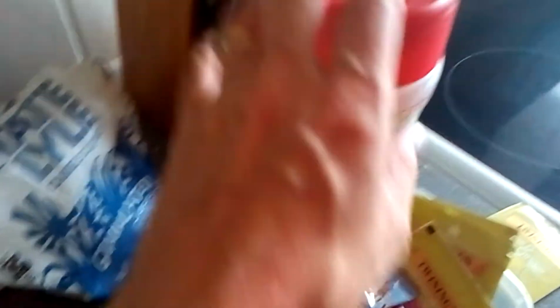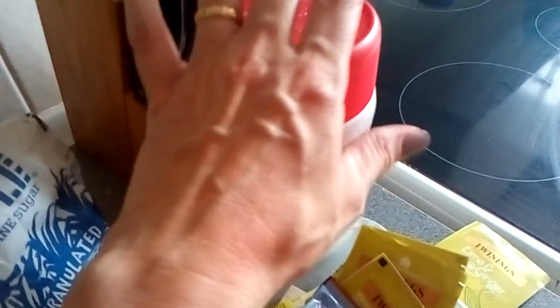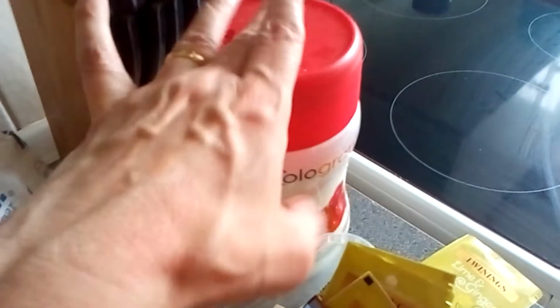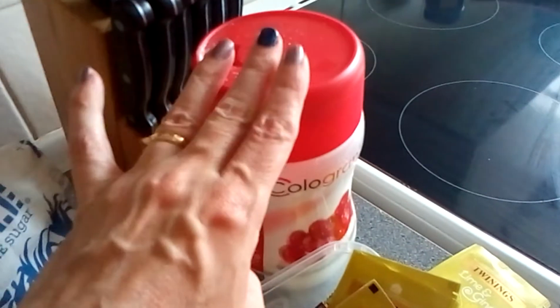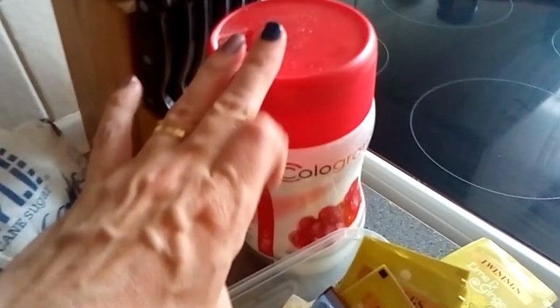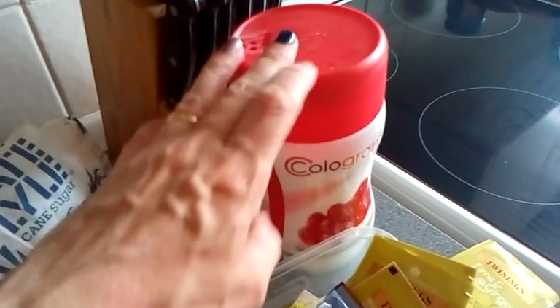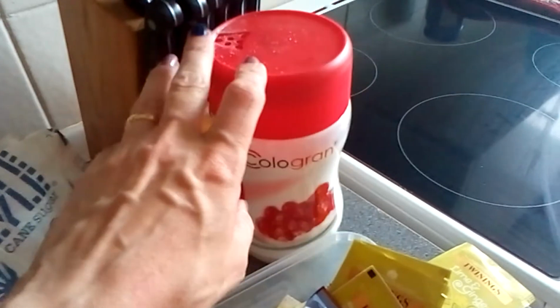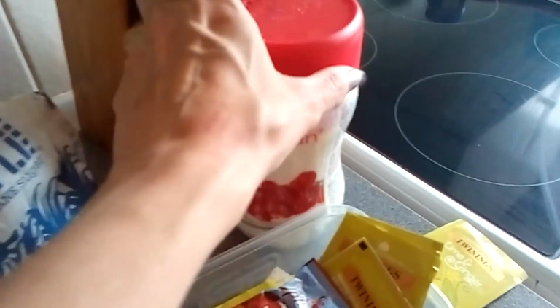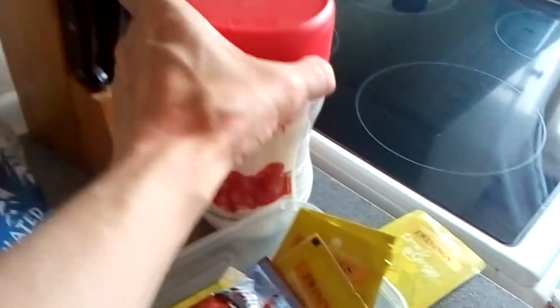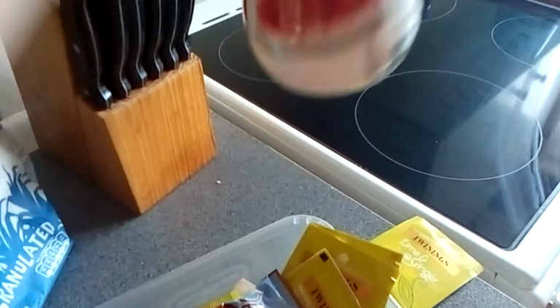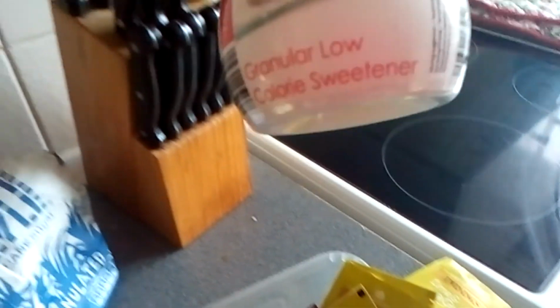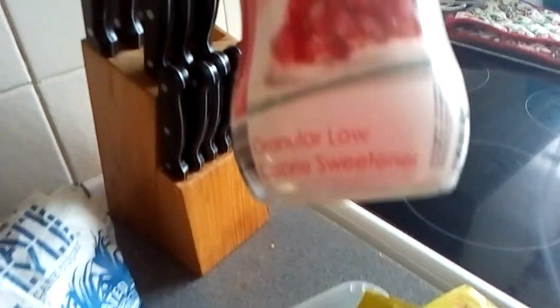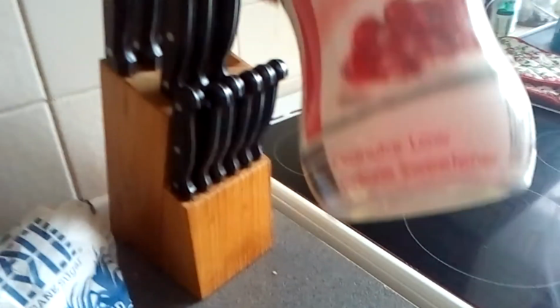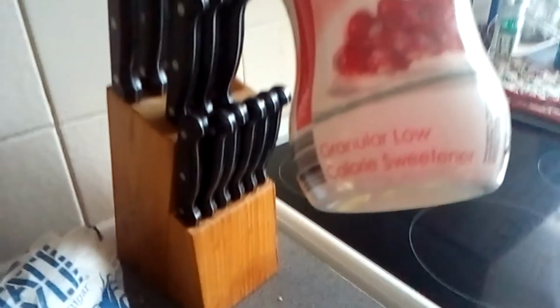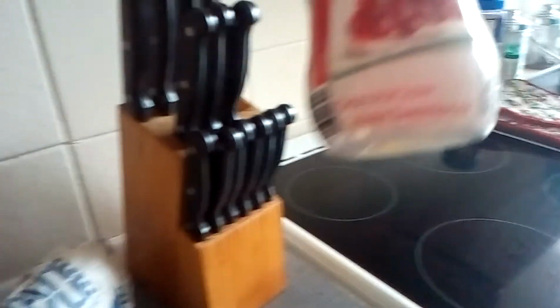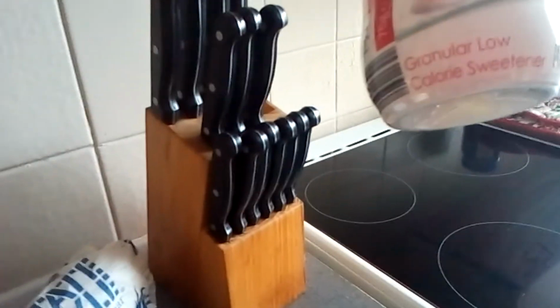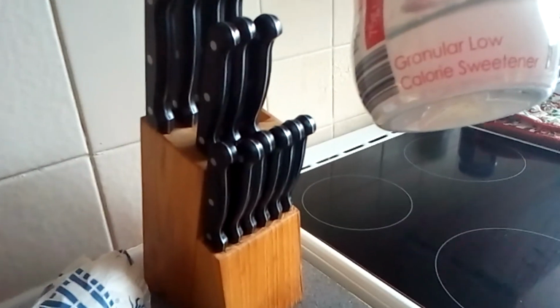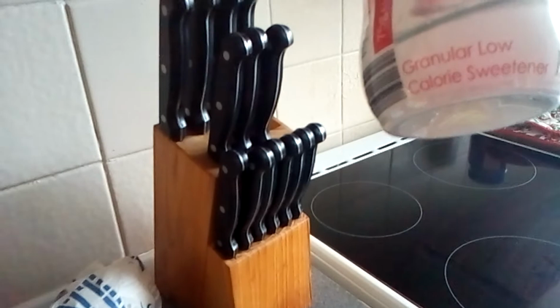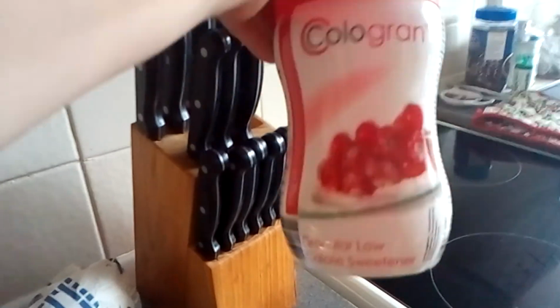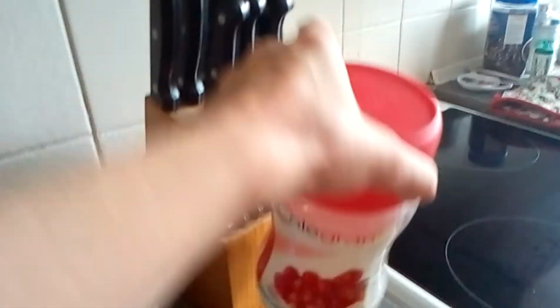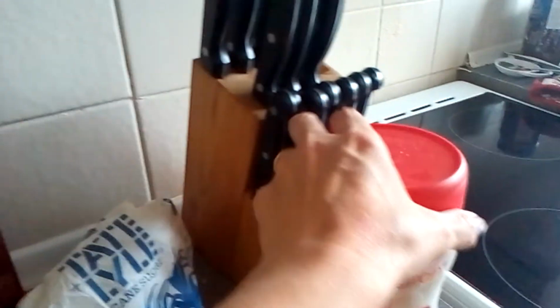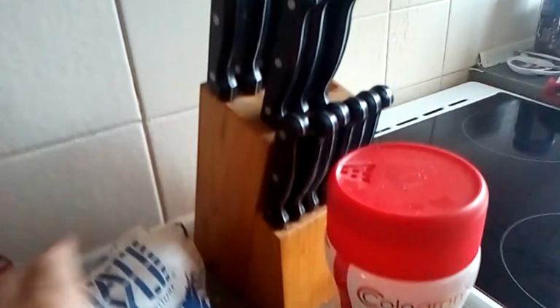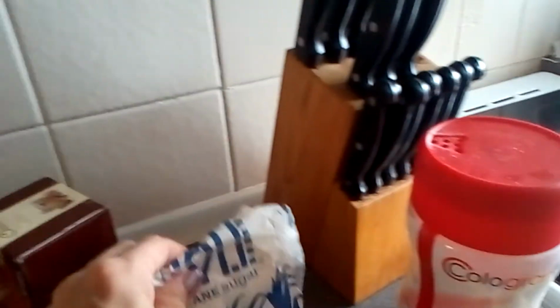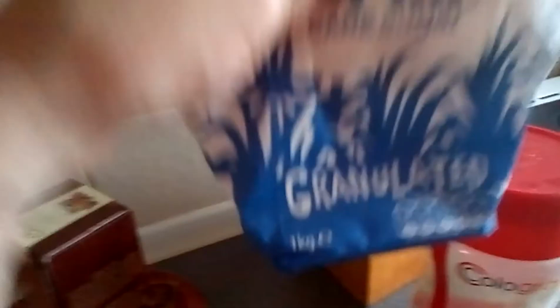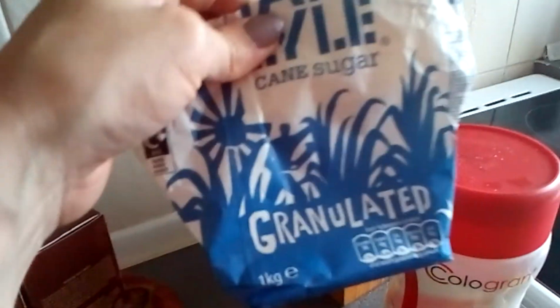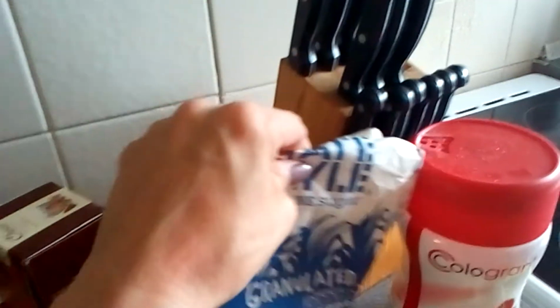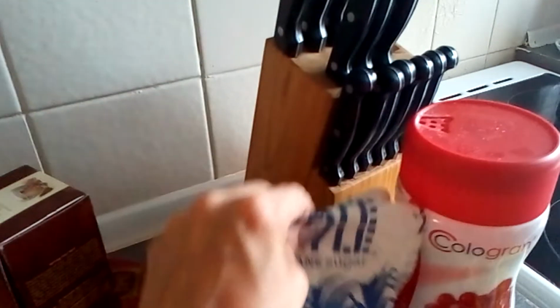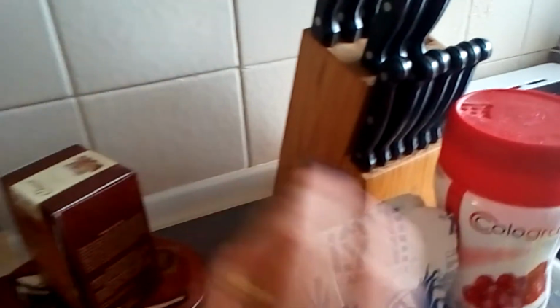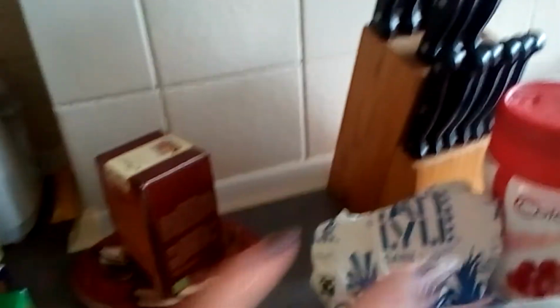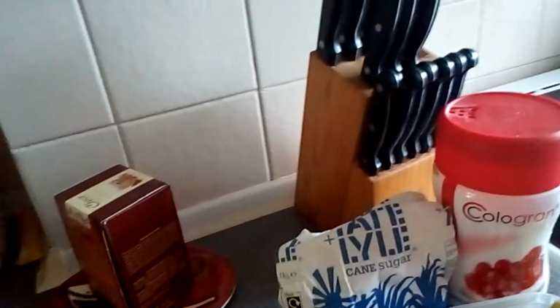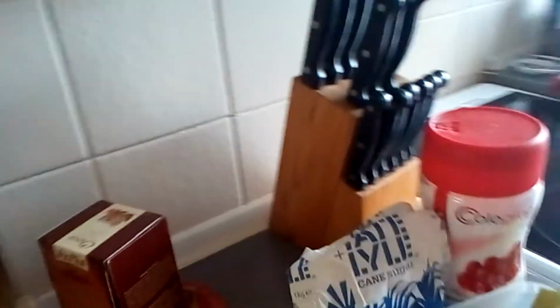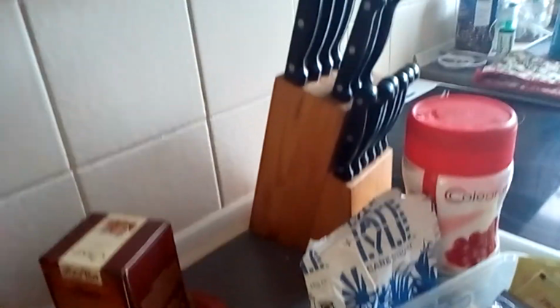On the bottom shelf there's just a cheap low-calorie sweetener. We also keep sugar in there for when we have guests, because I don't take sugar.